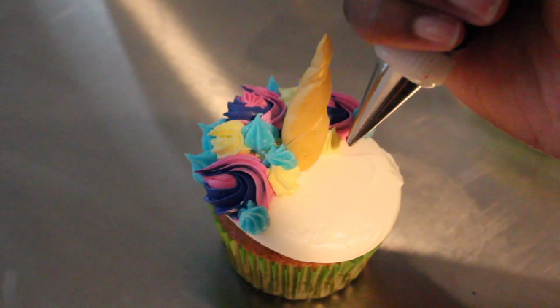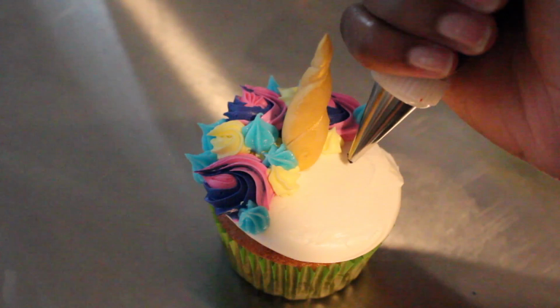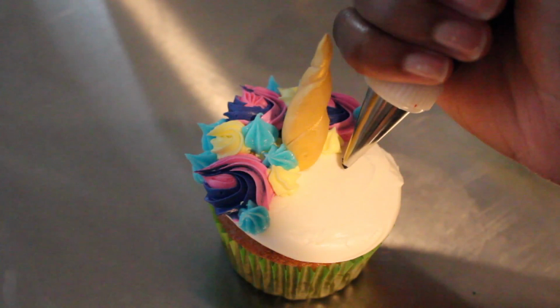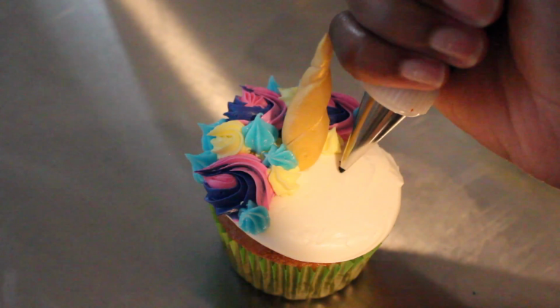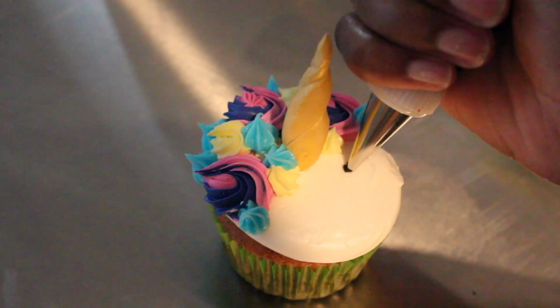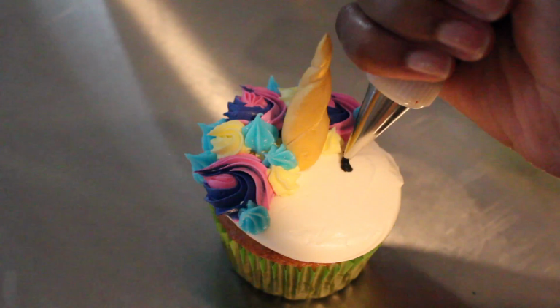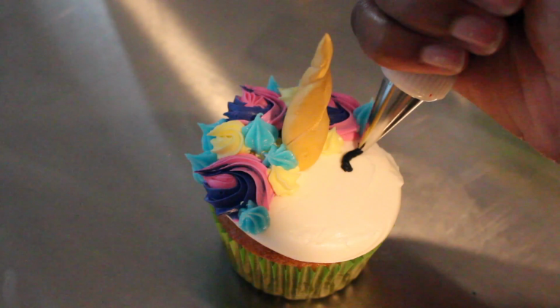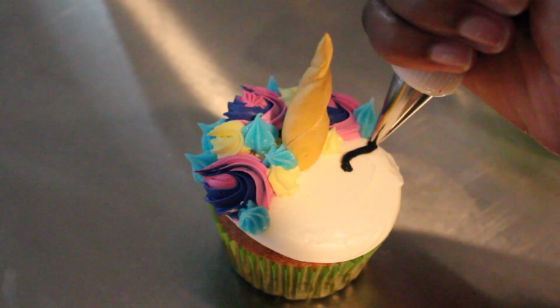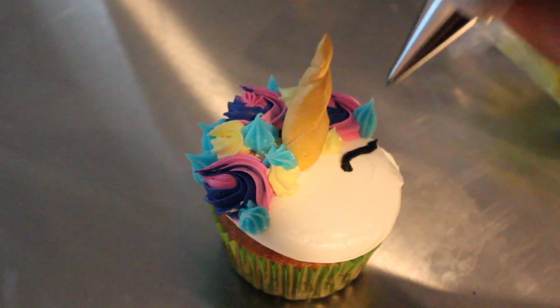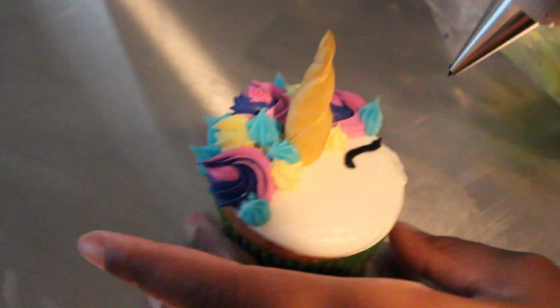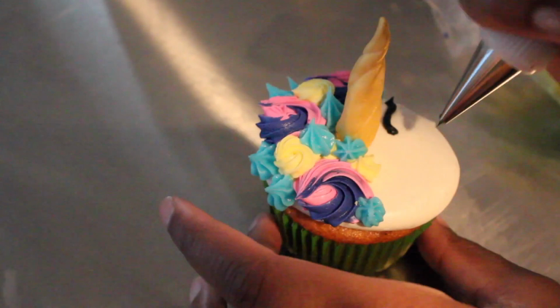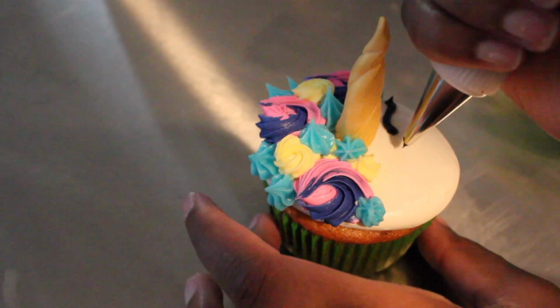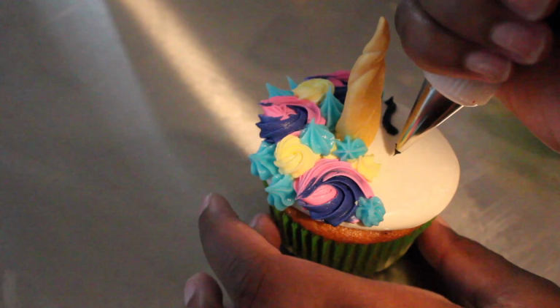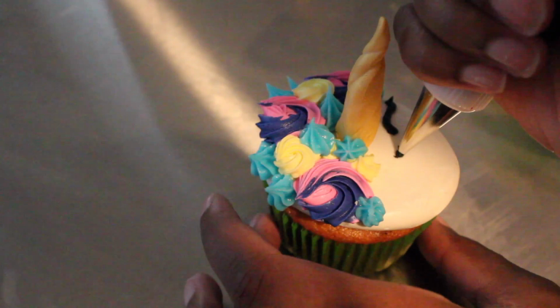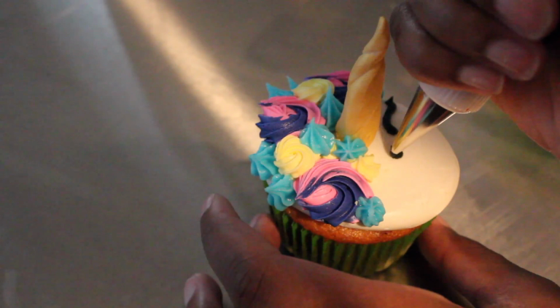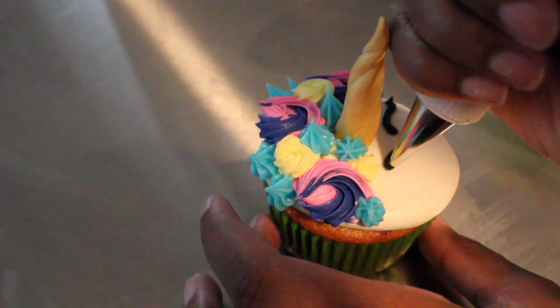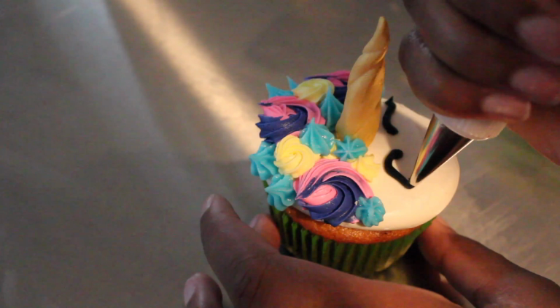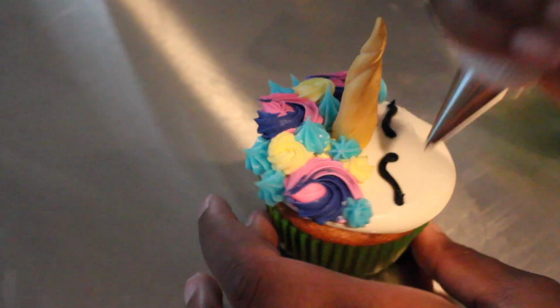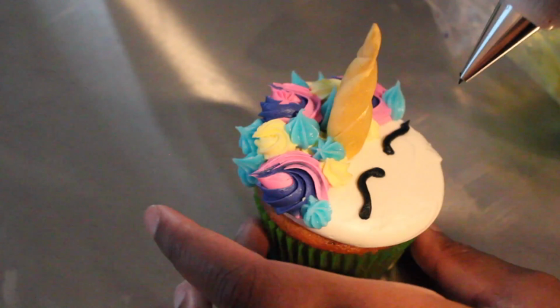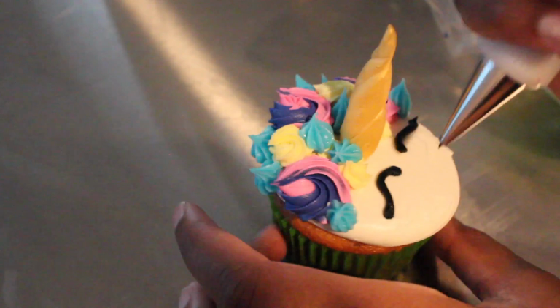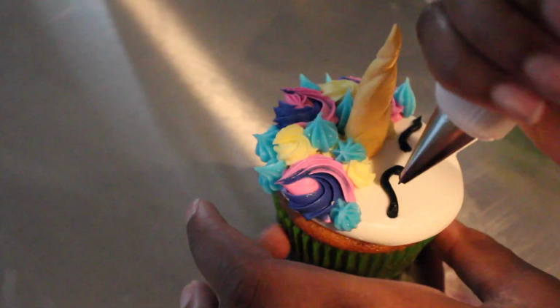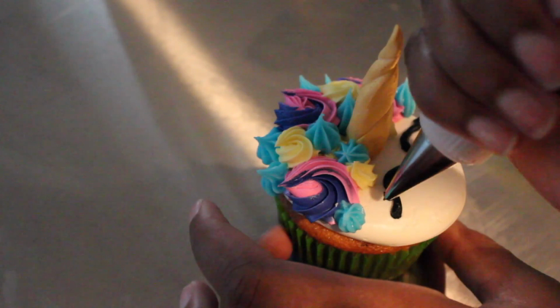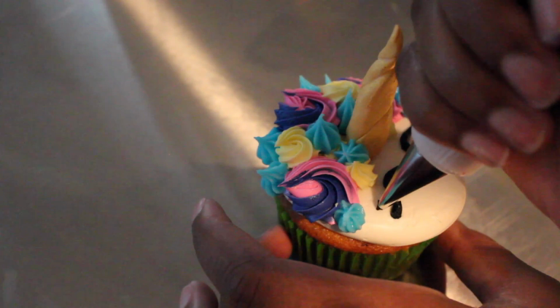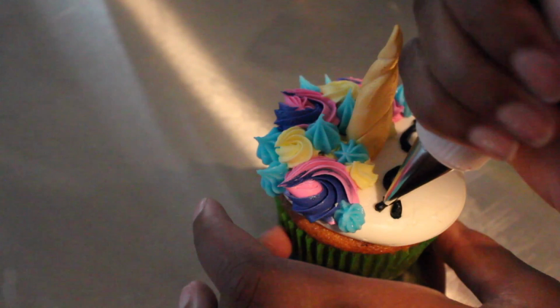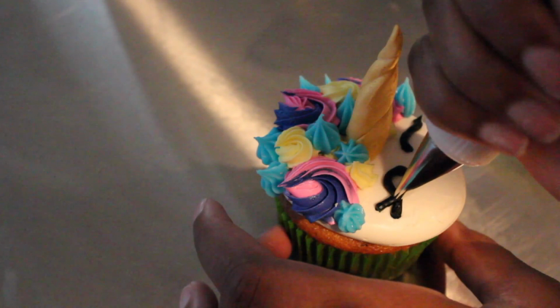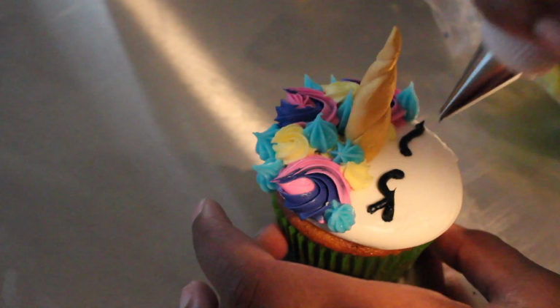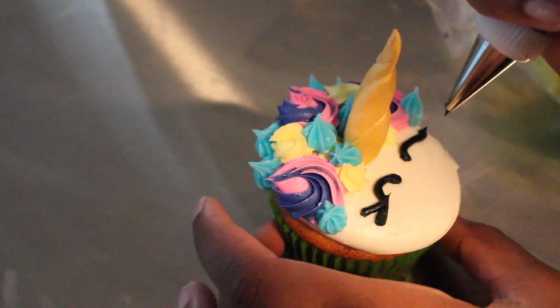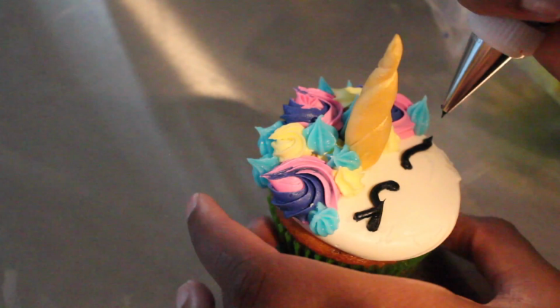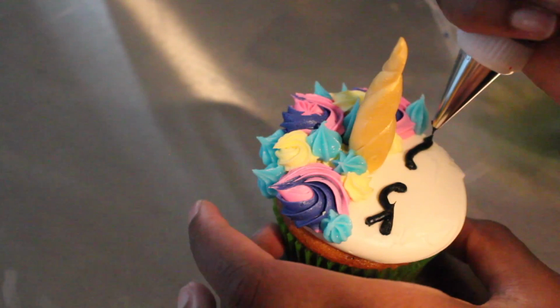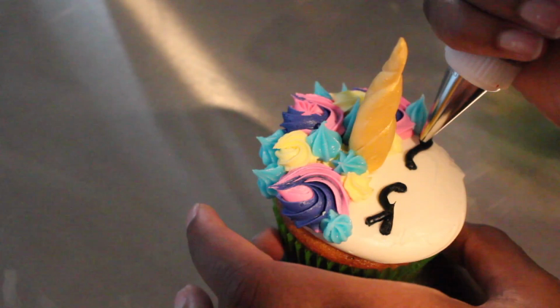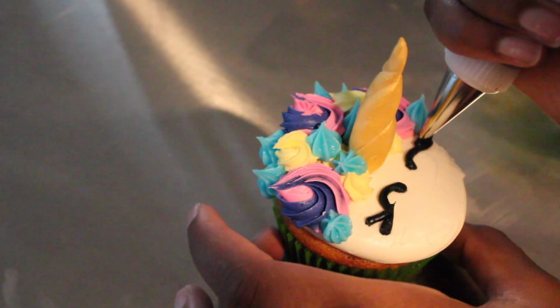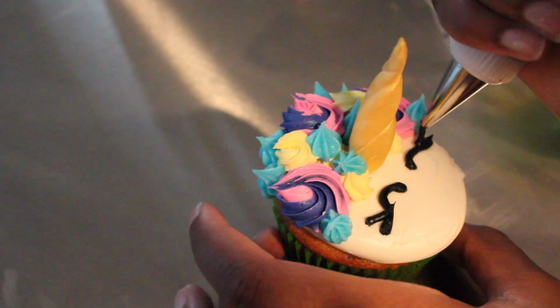For the eyes I'm using a number 3 tip with my black buttercream and I'm kind of making an upside down U, but I'm going to add a little more curve to it. And I'm also going to add a cute little diagonal eyelash to make it more unicorn like.